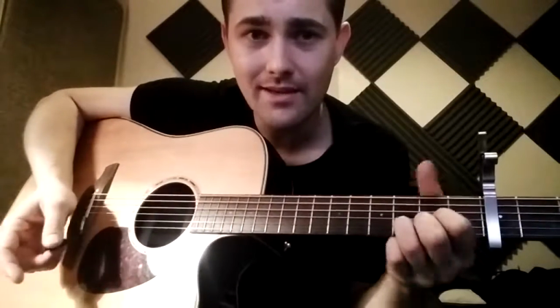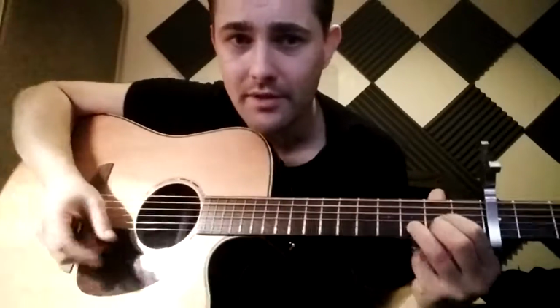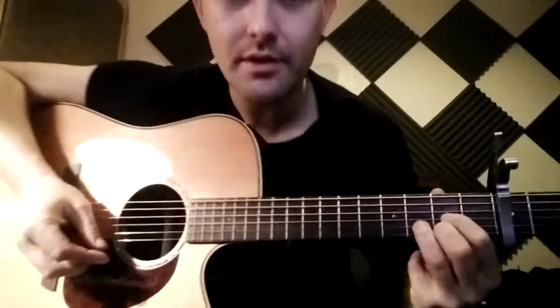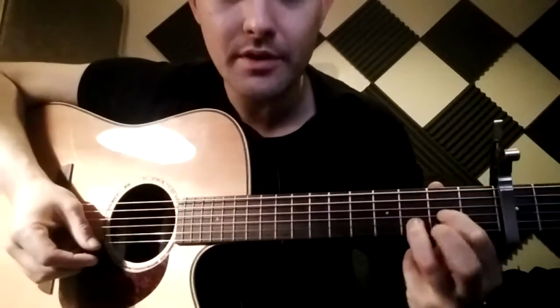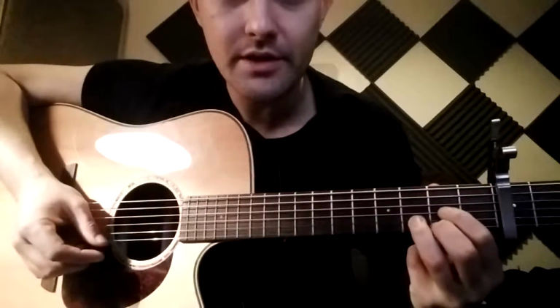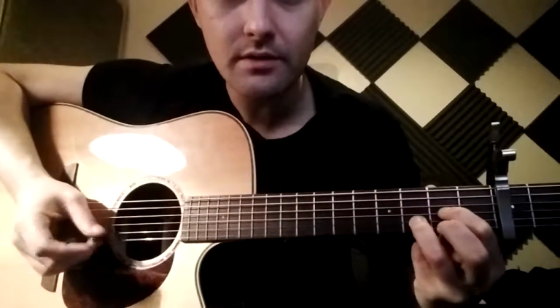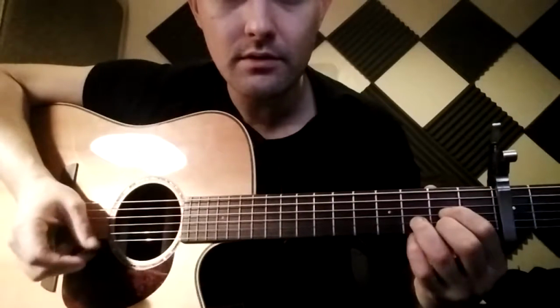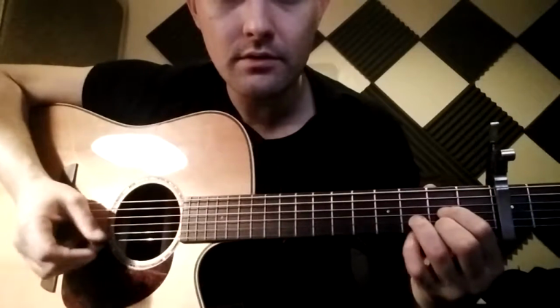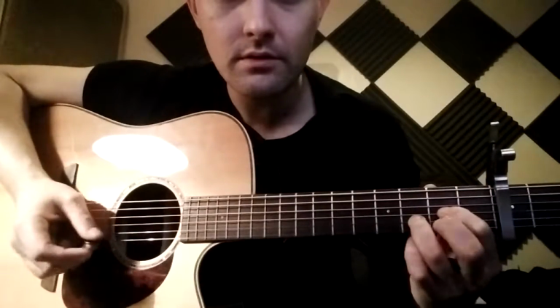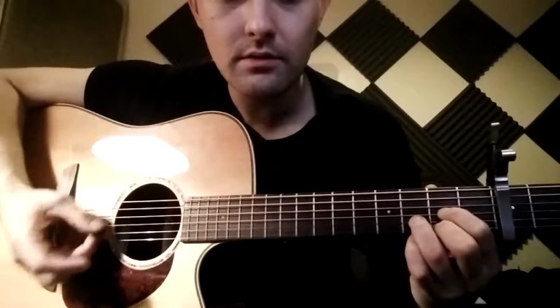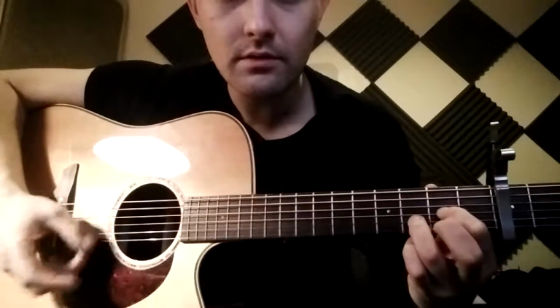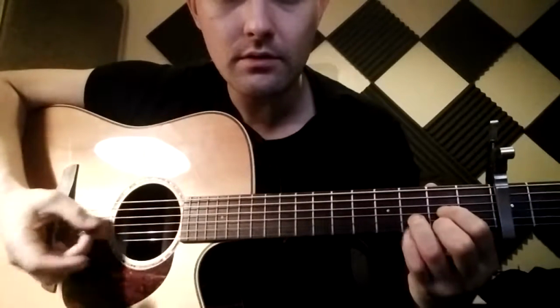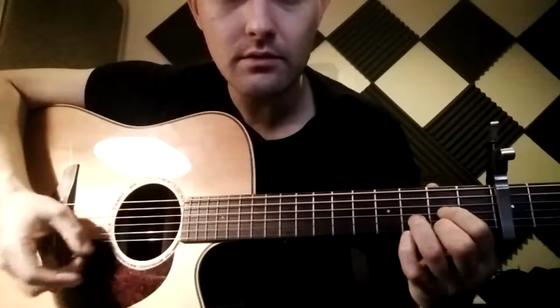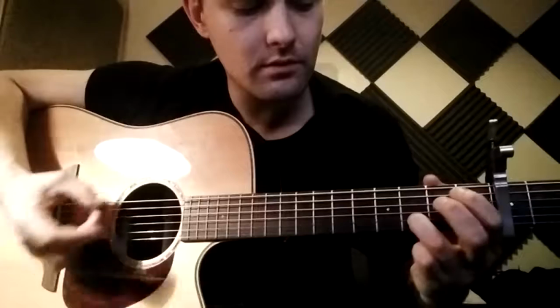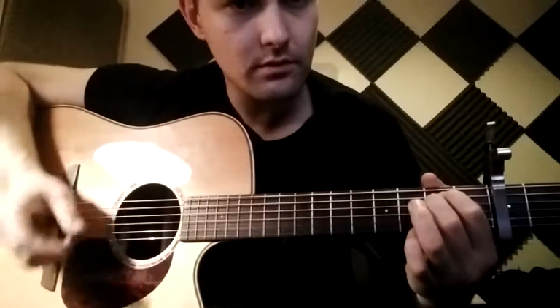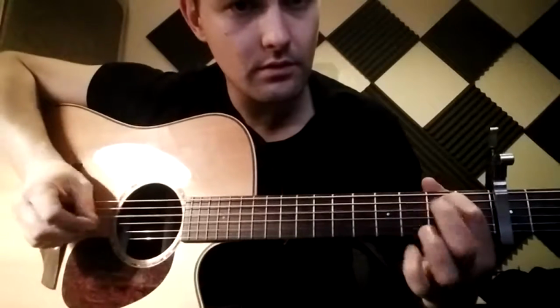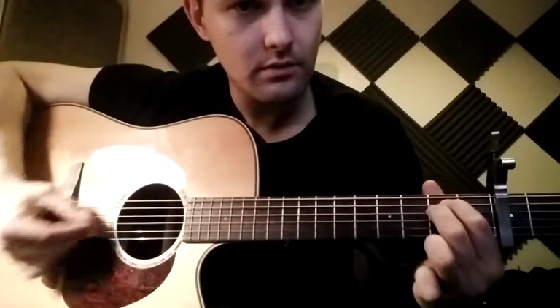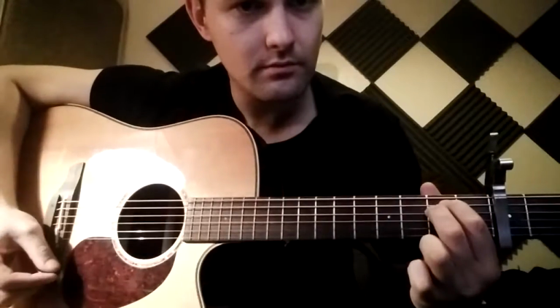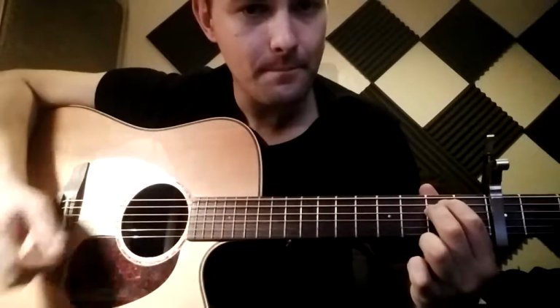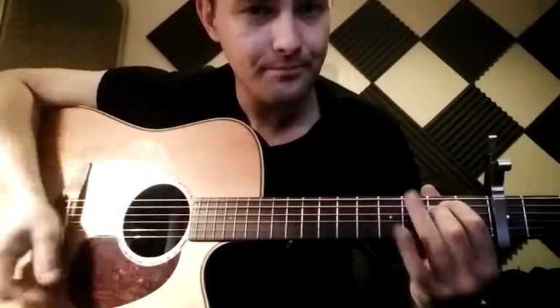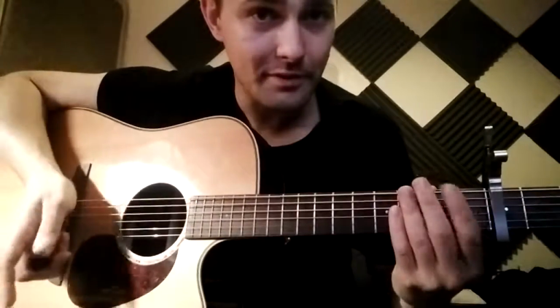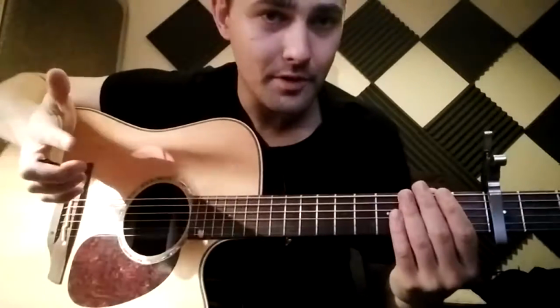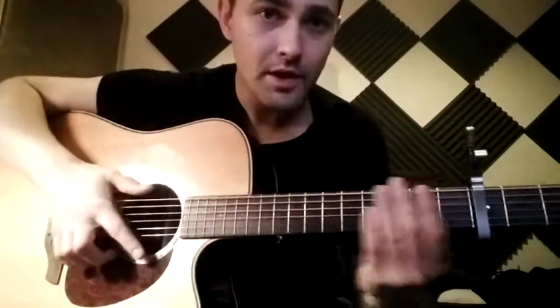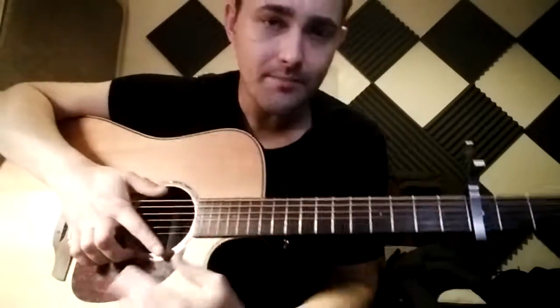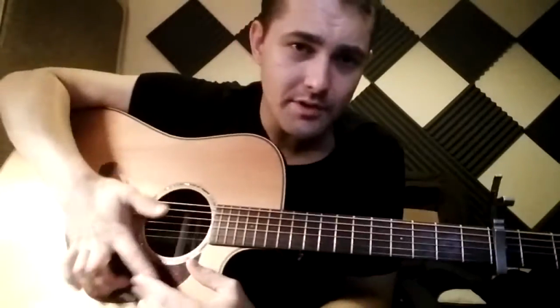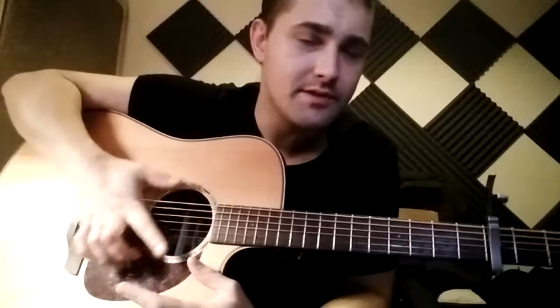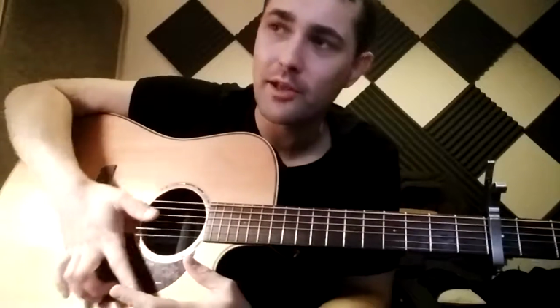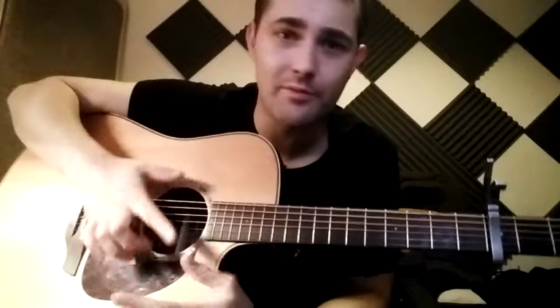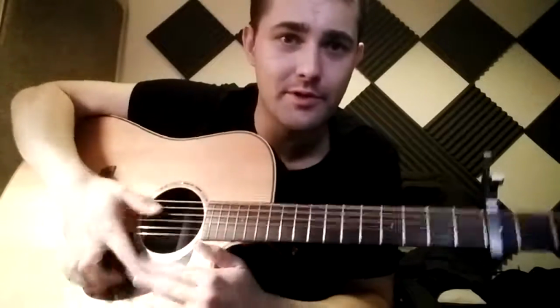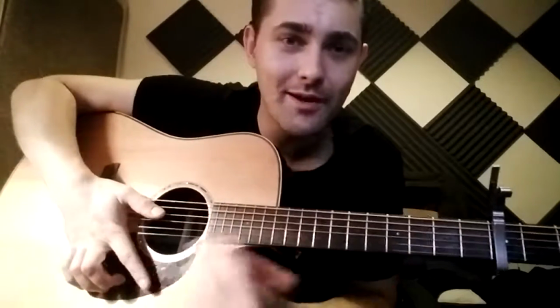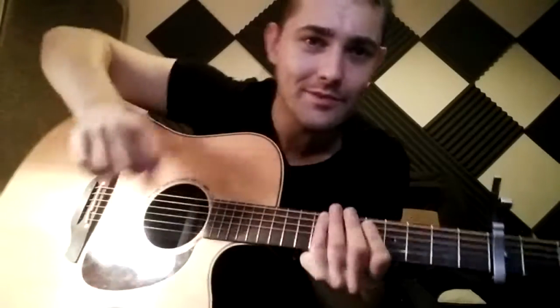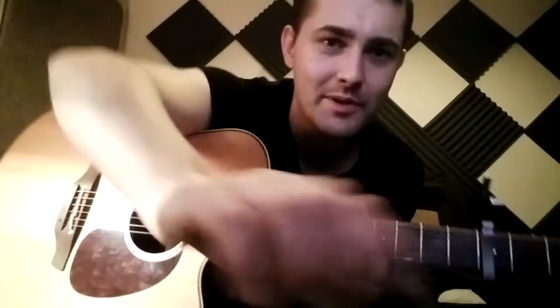There are a couple of things you can do with the E string on D as well. Have a look at that and see if you can play along with it from start to finish. Talk to you next week.